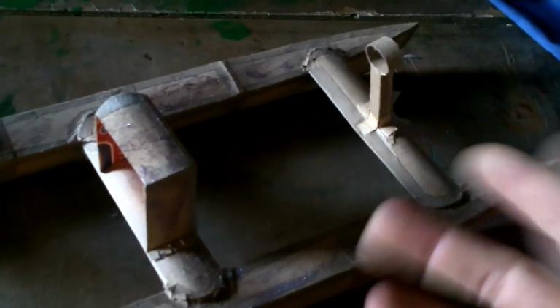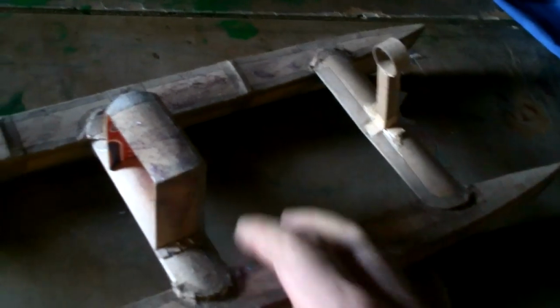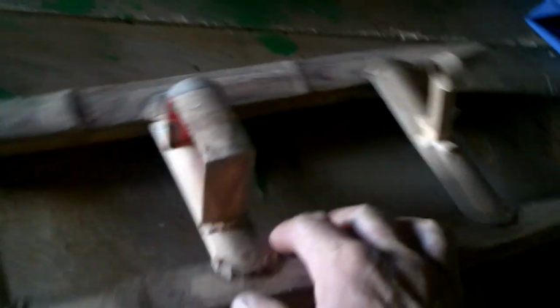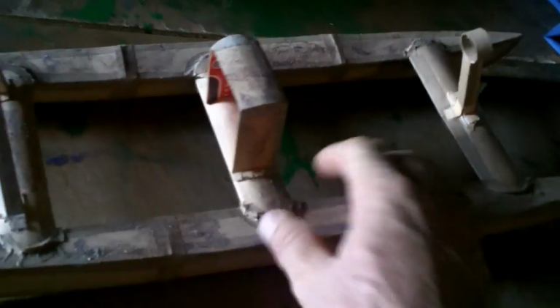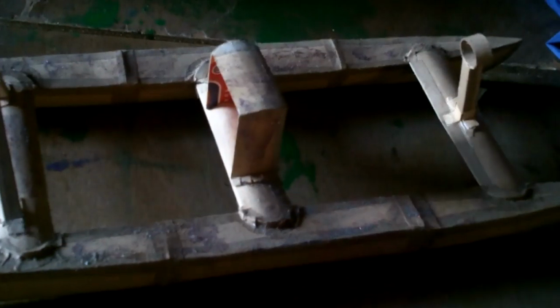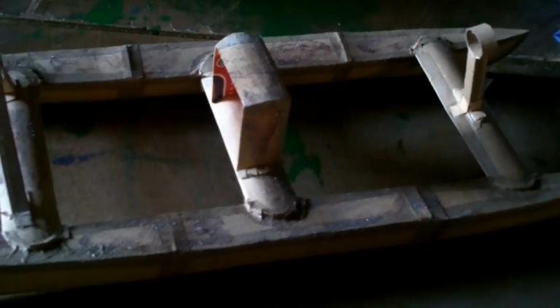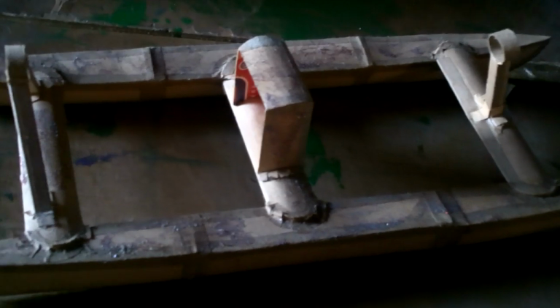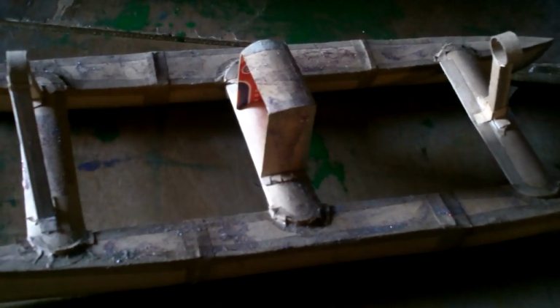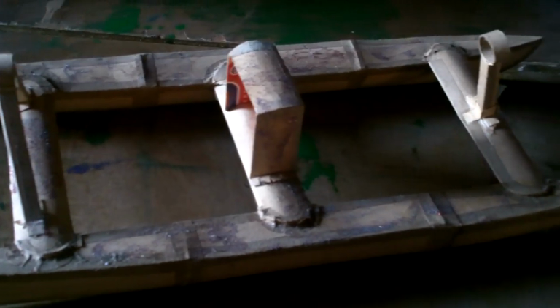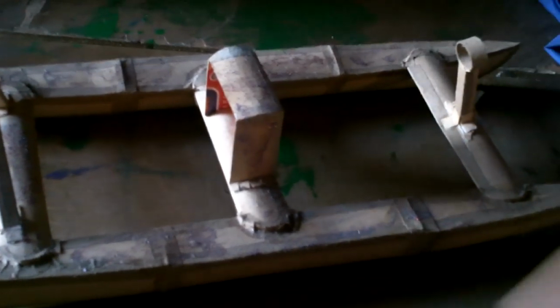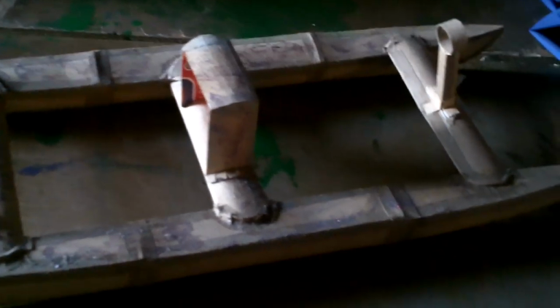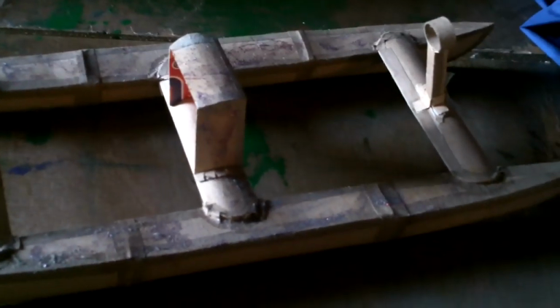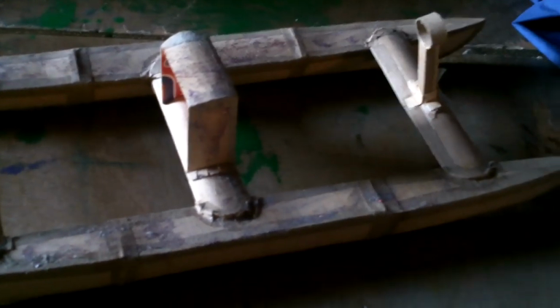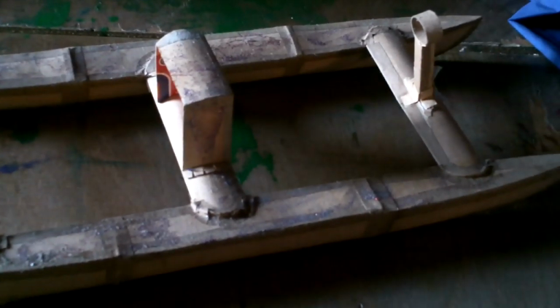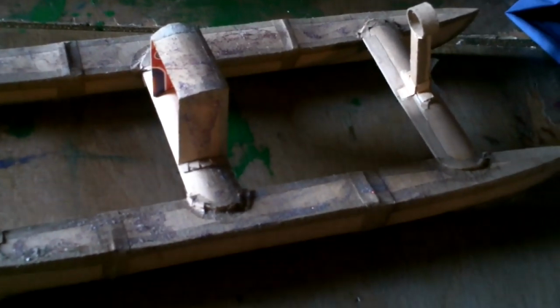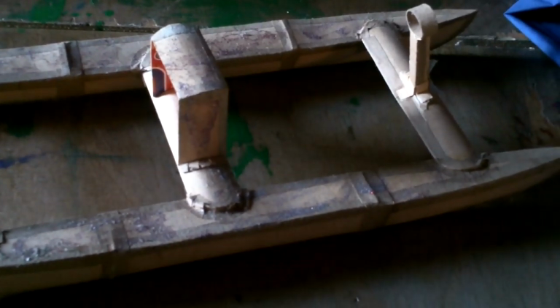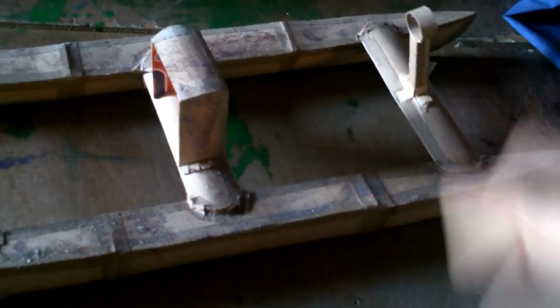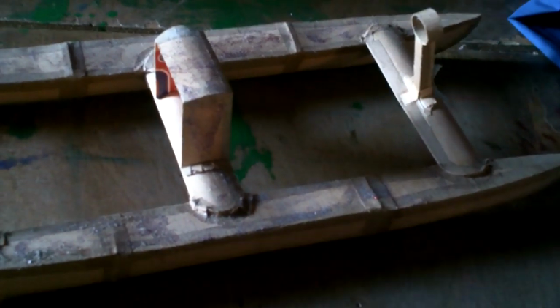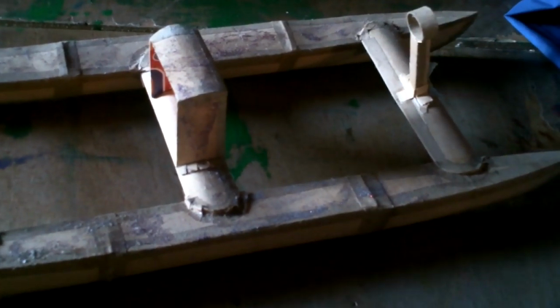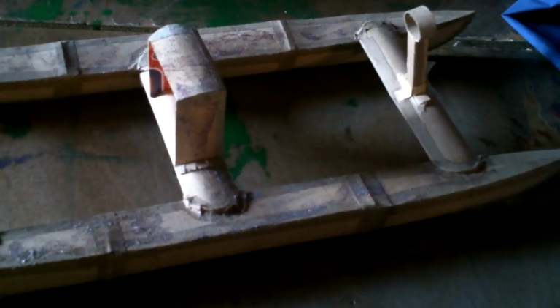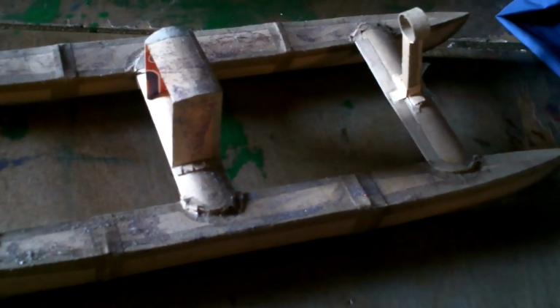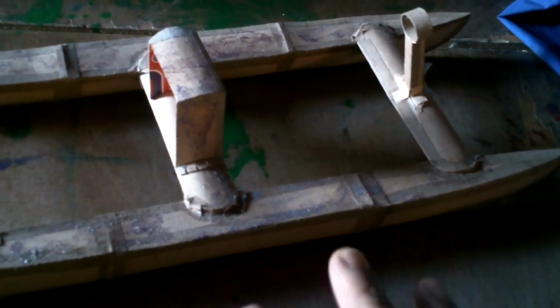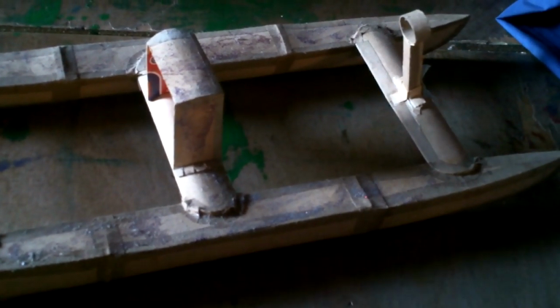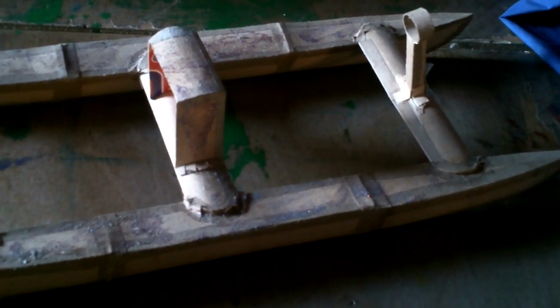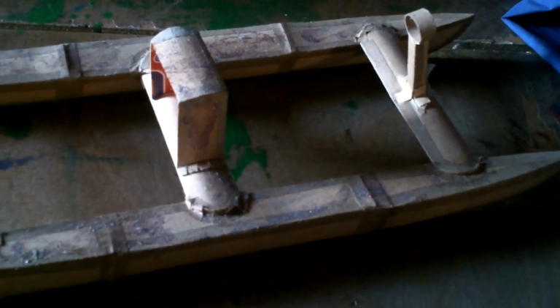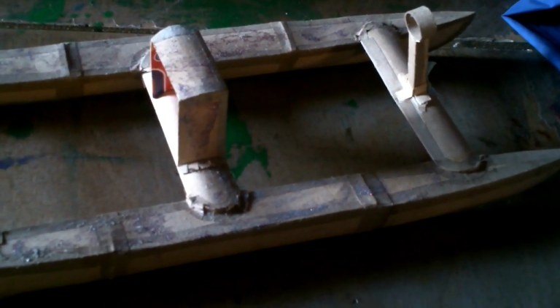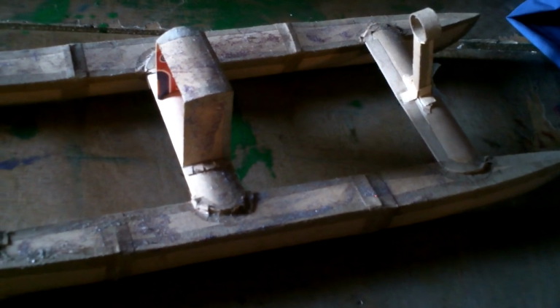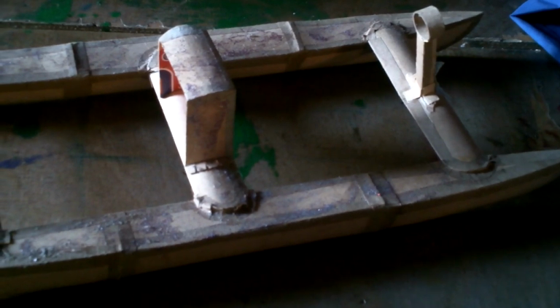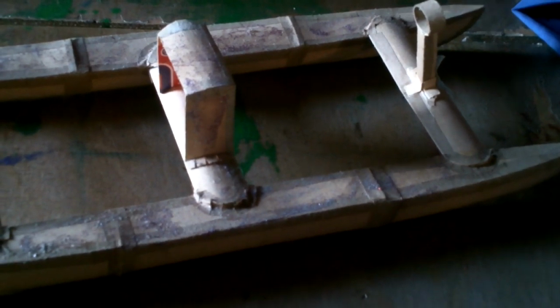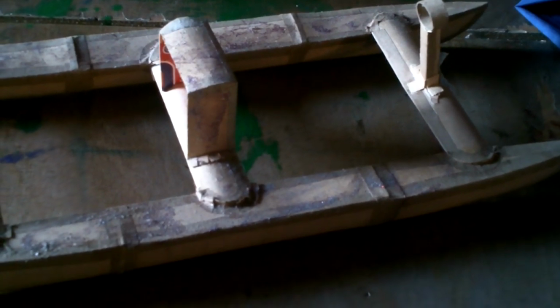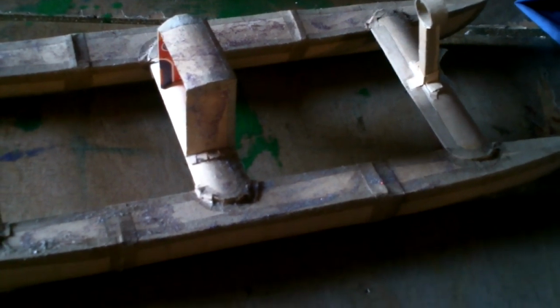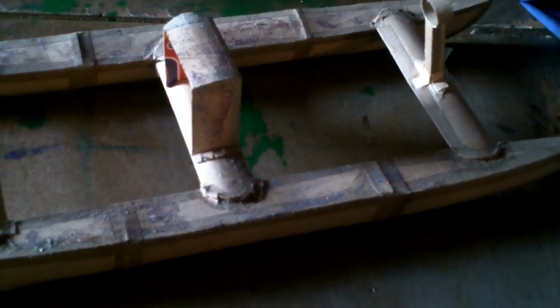I'm going to have to make this a transformable boat, aren't I? Maybe I can think of a way to kind of integrate everything — let me think about it.